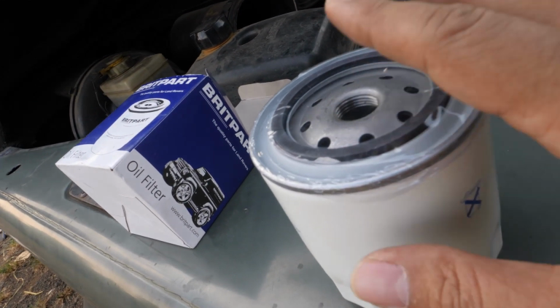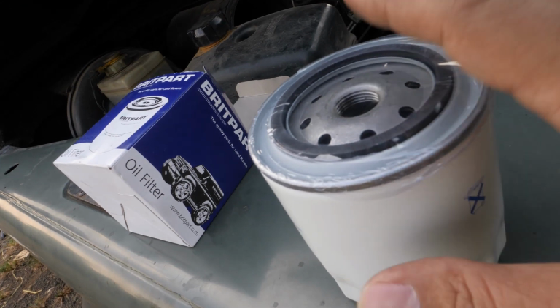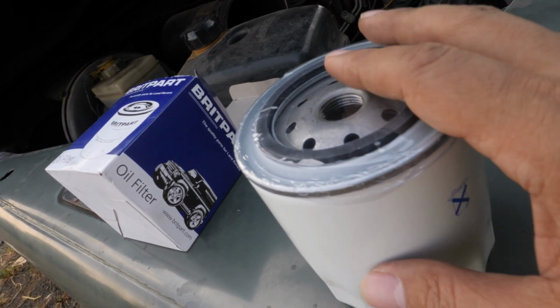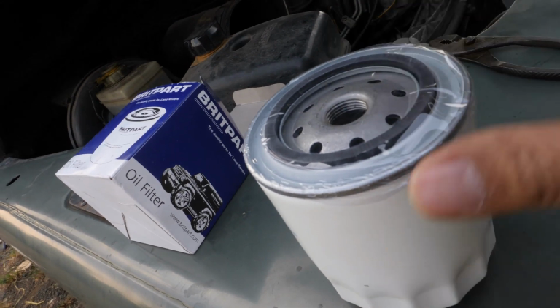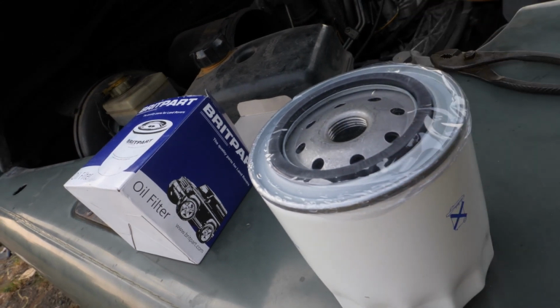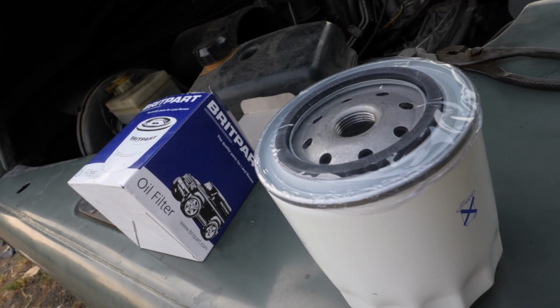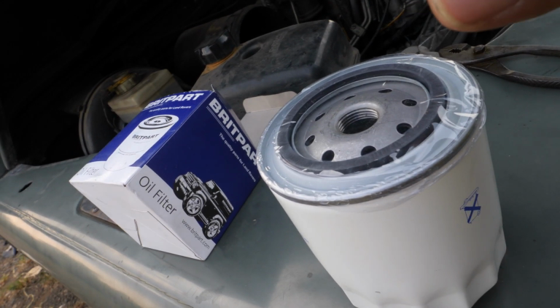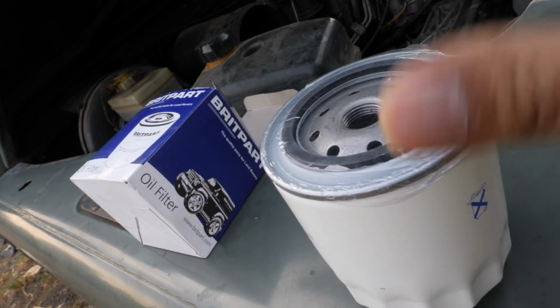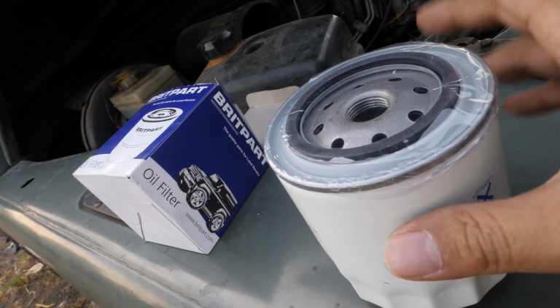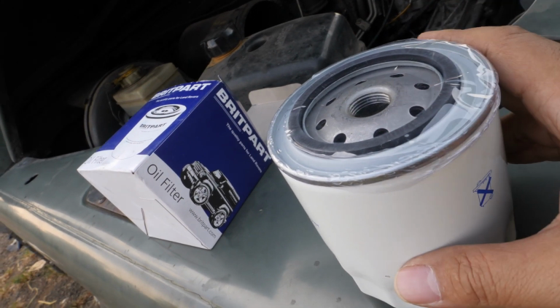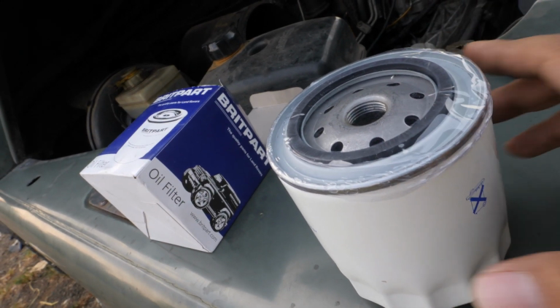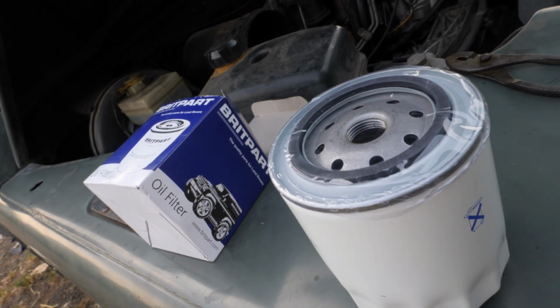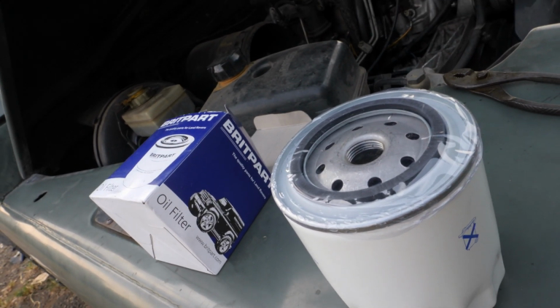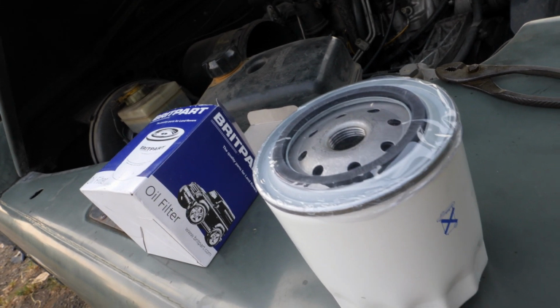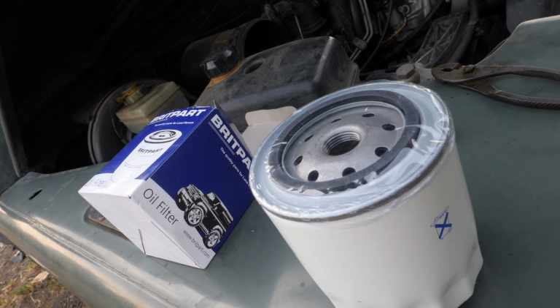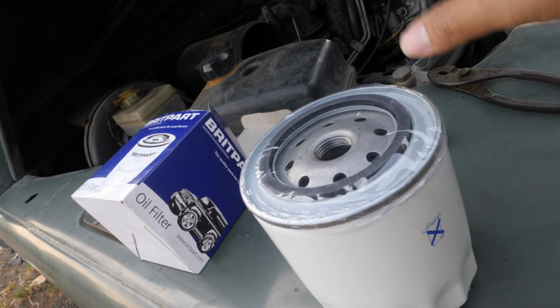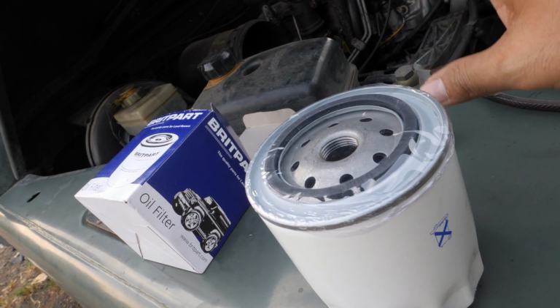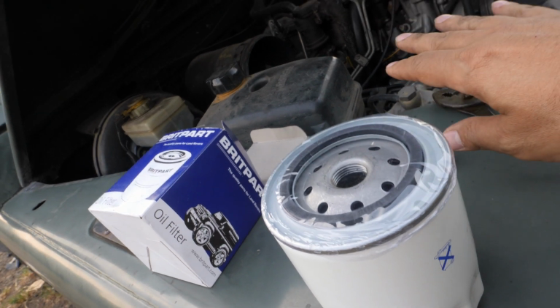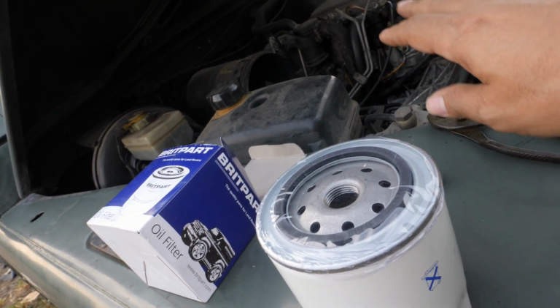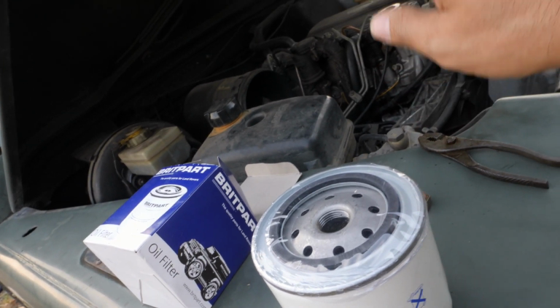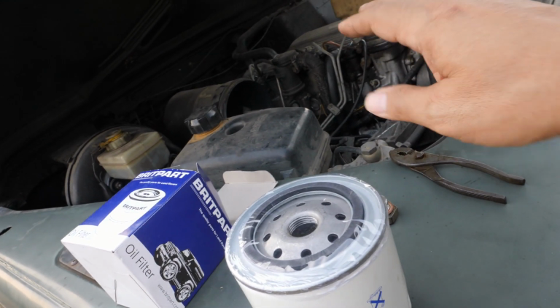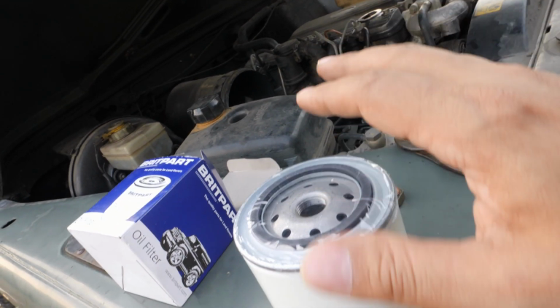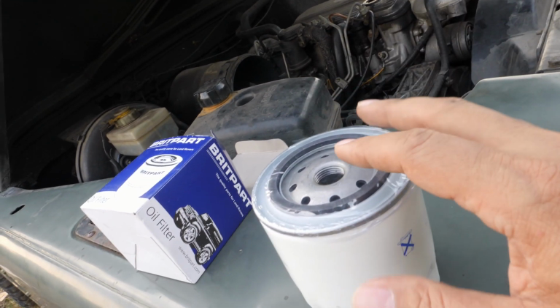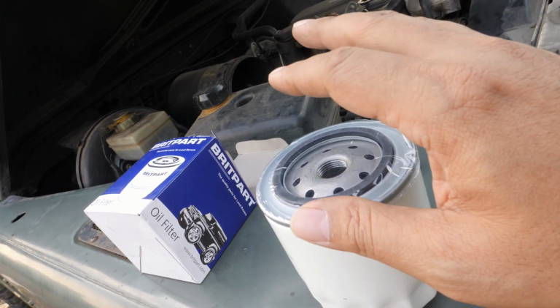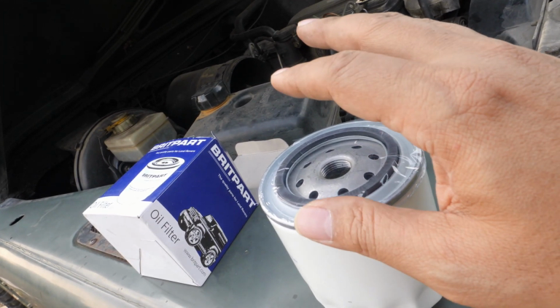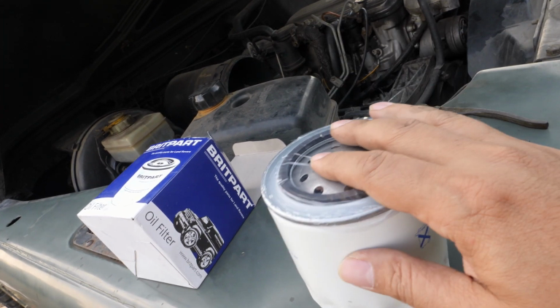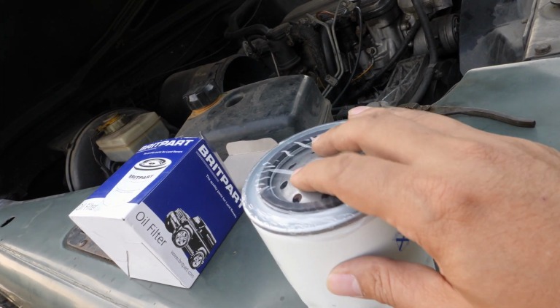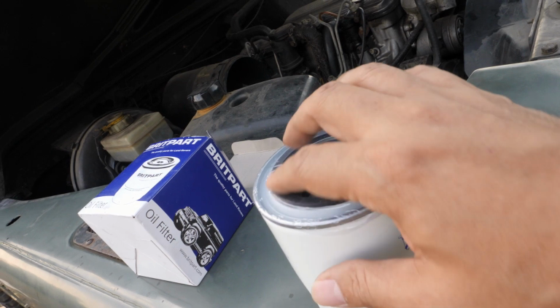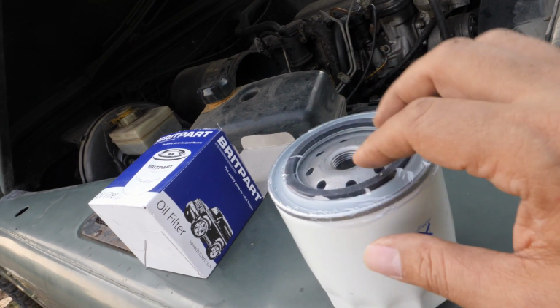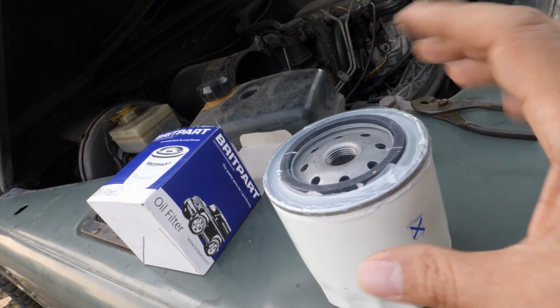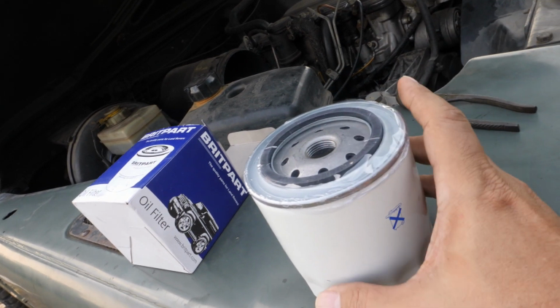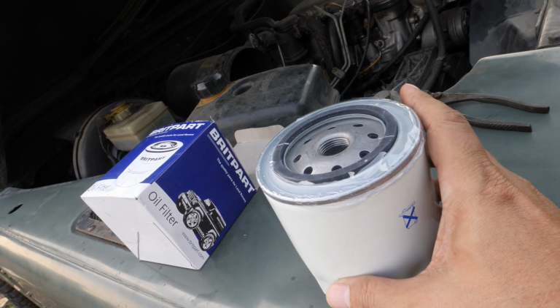But if you haven't overhauled the engine, actually some of the oil is still in the engine. You don't need to prime this oil filter.